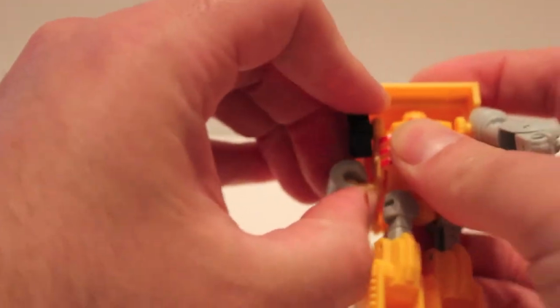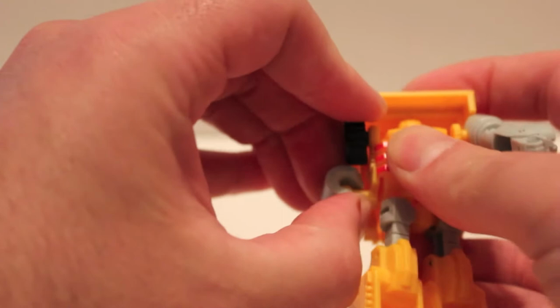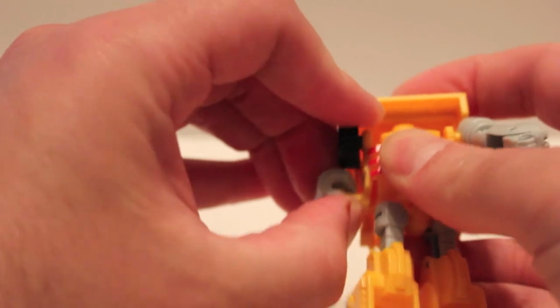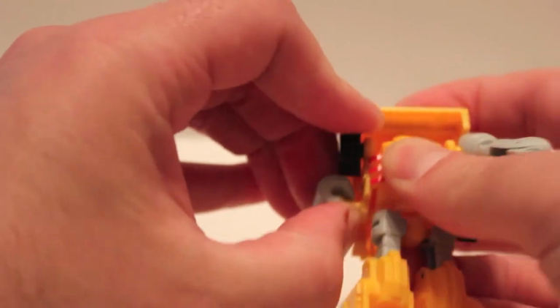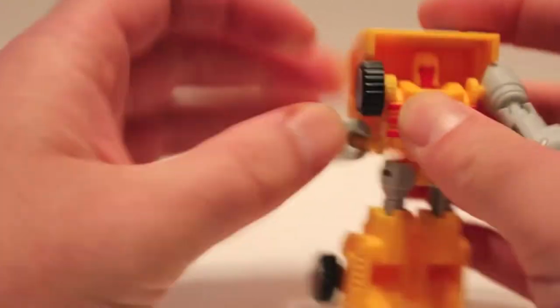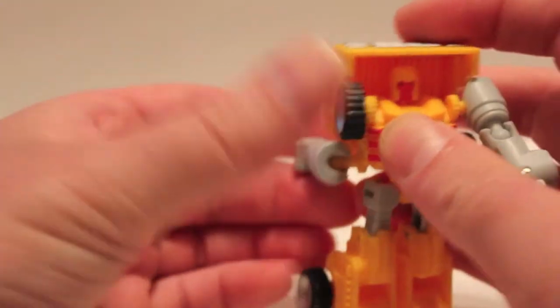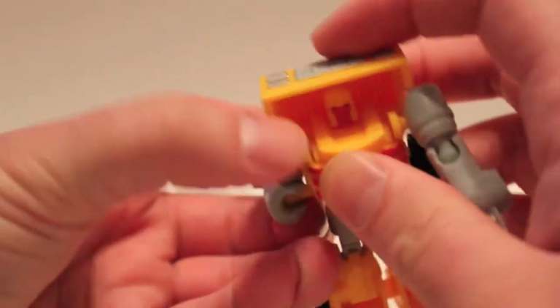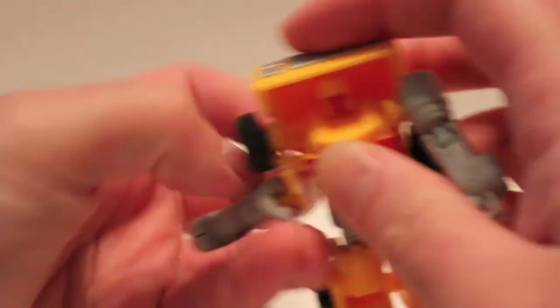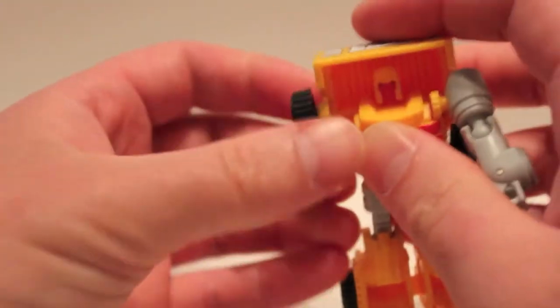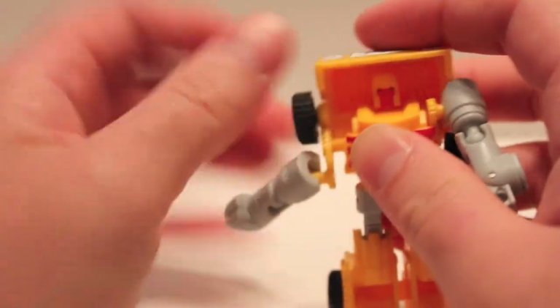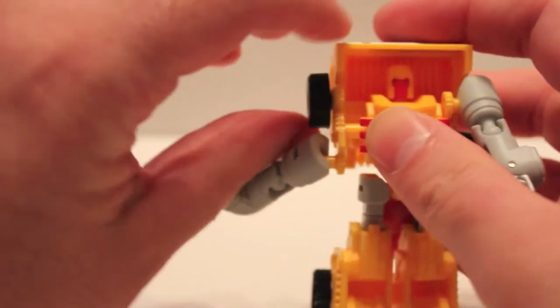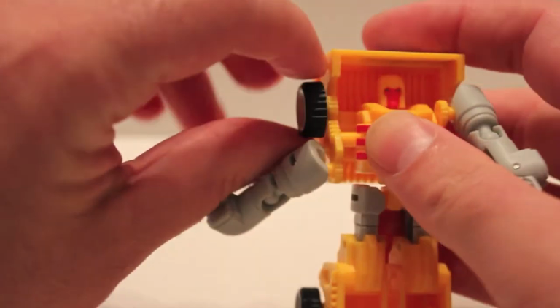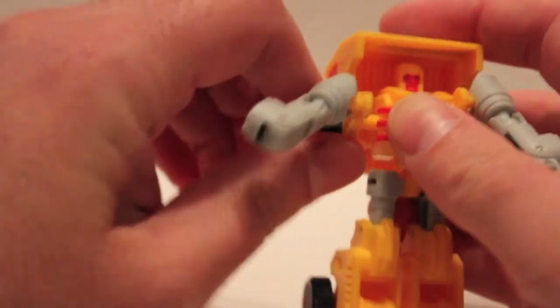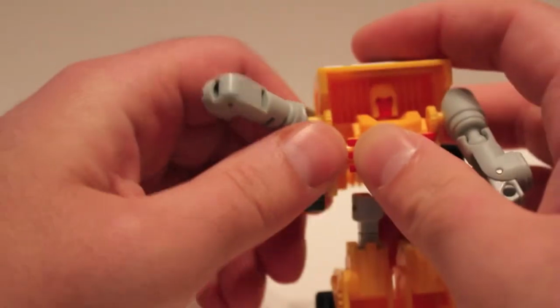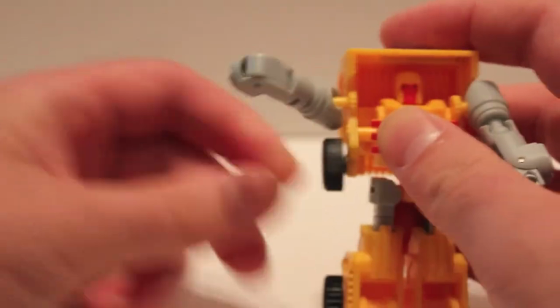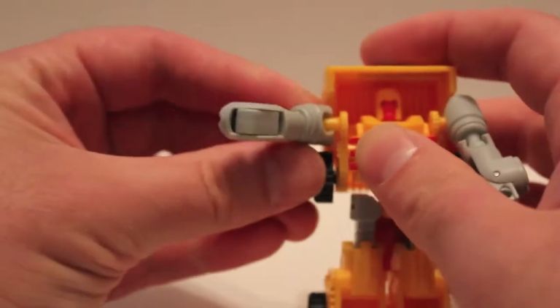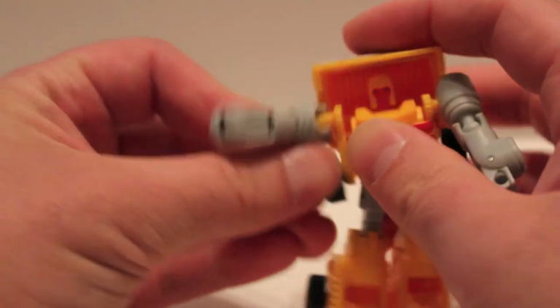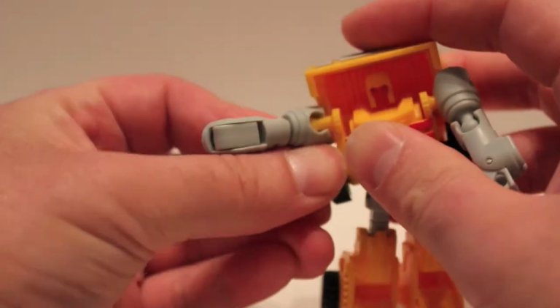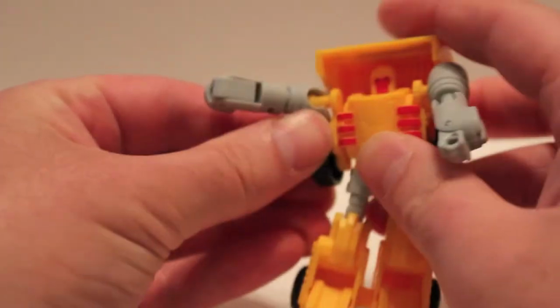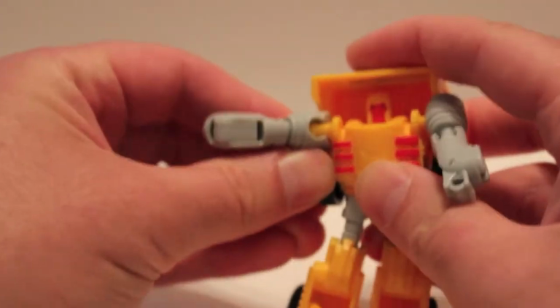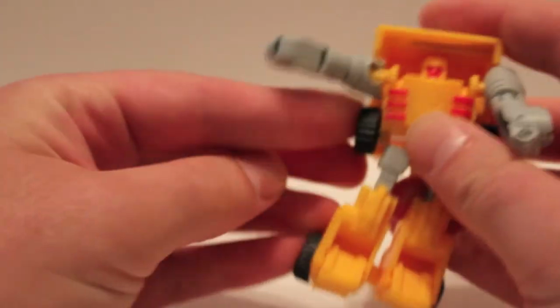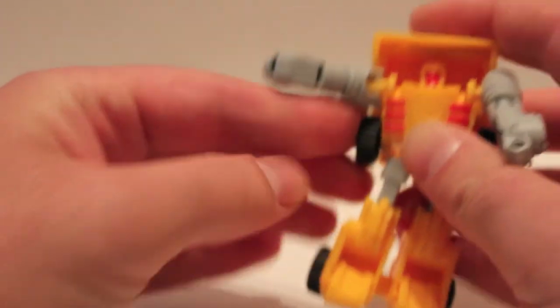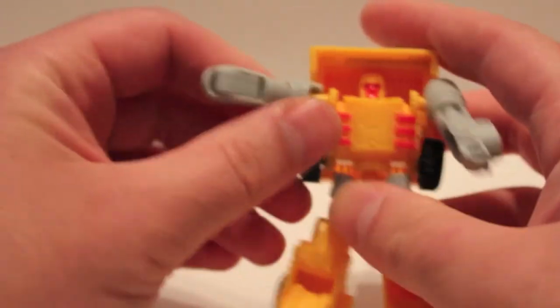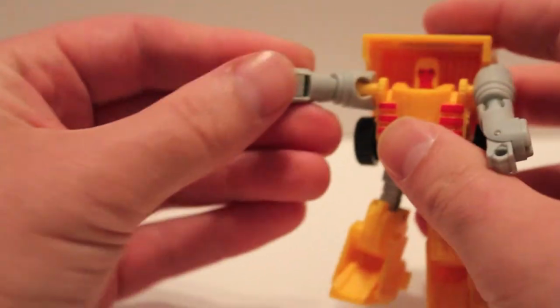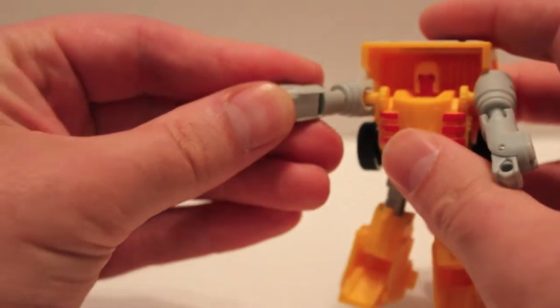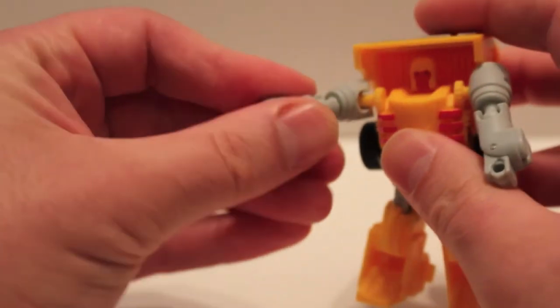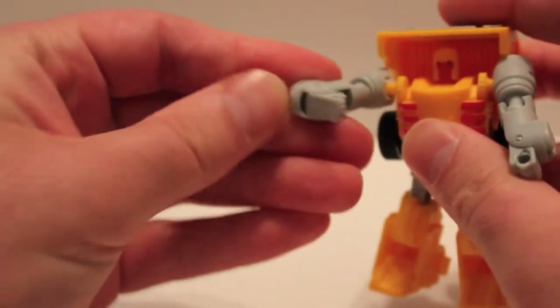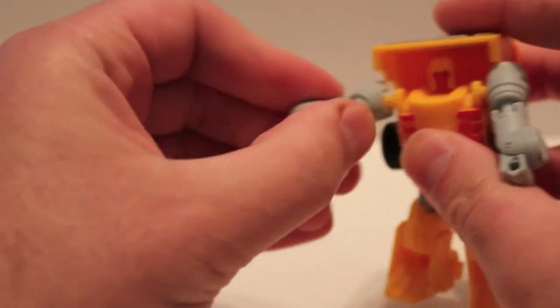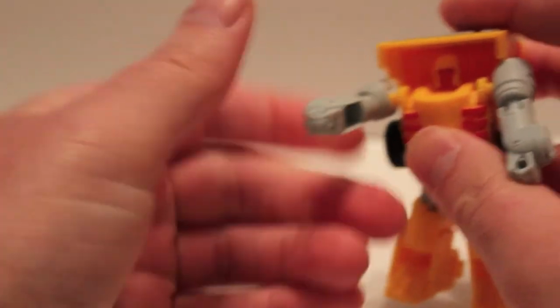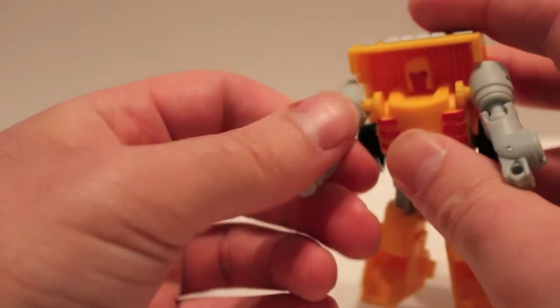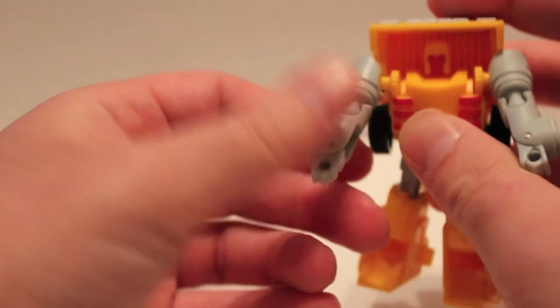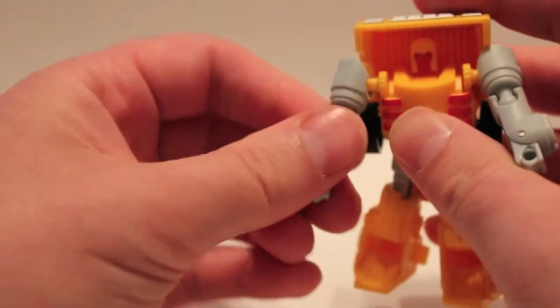It's actually fairly tight — rotate it, push it back in, come over here, put the fist out.